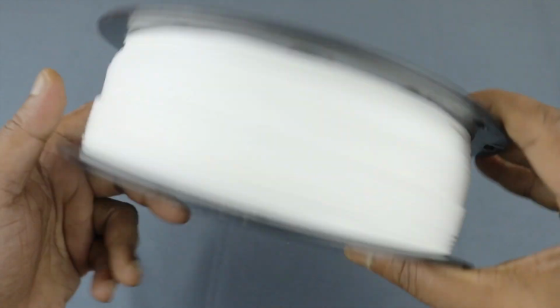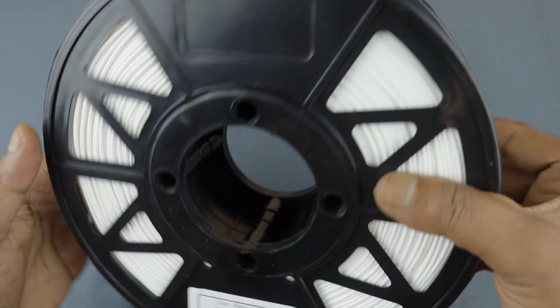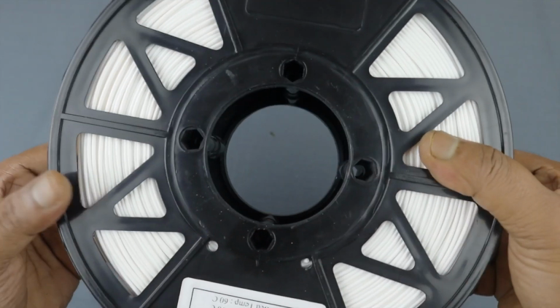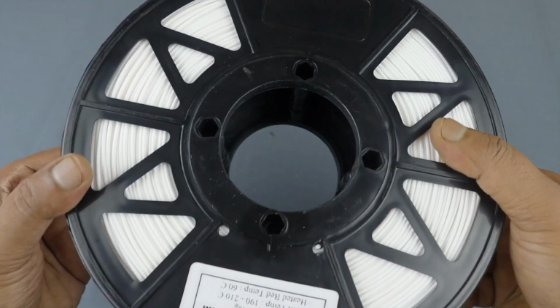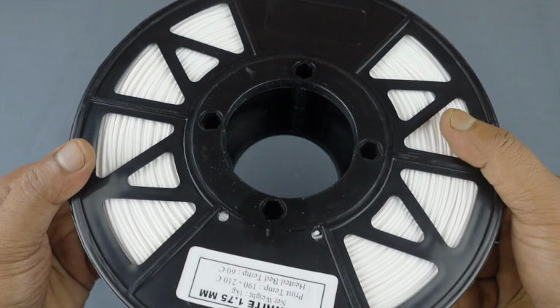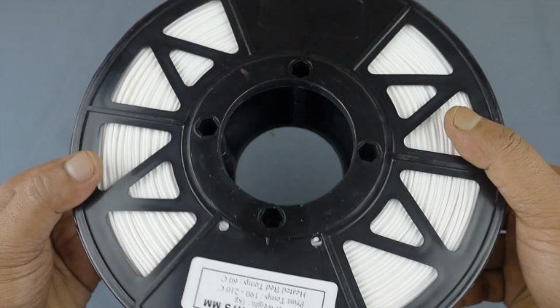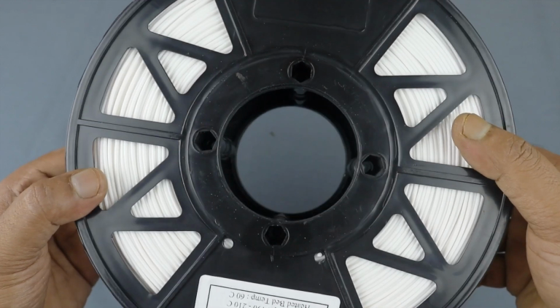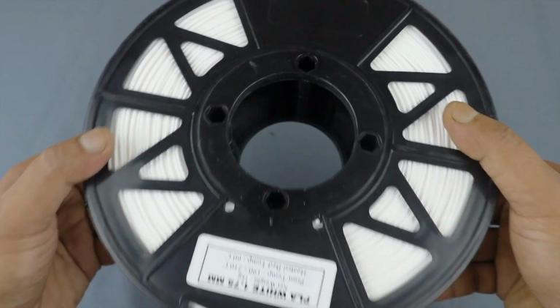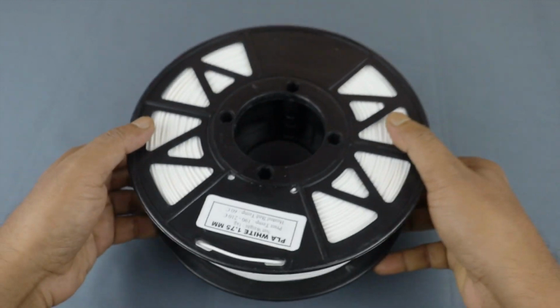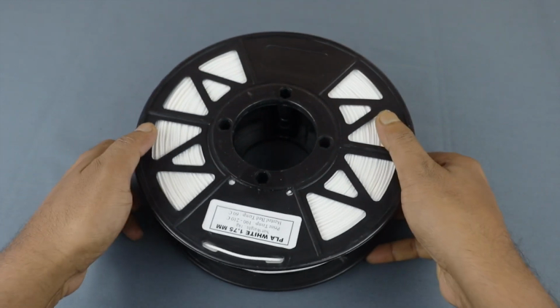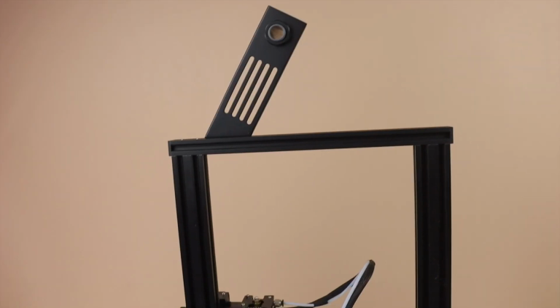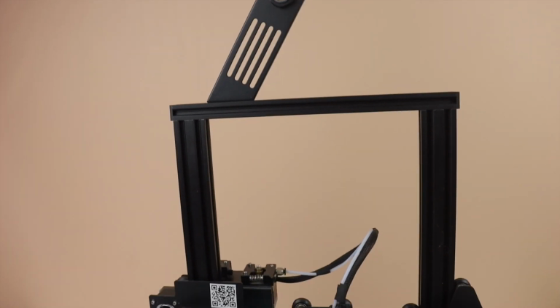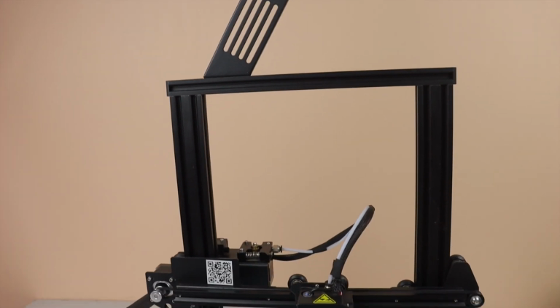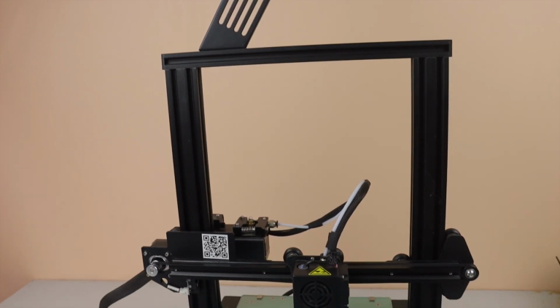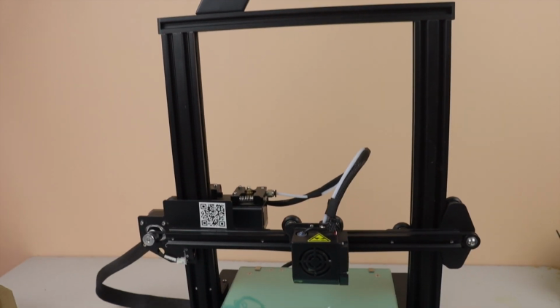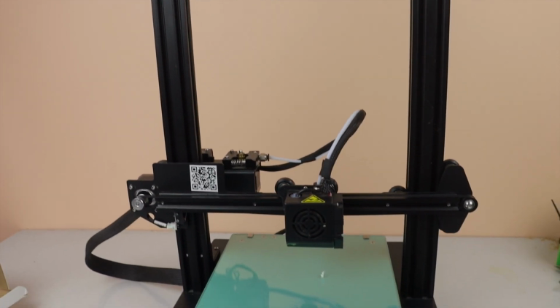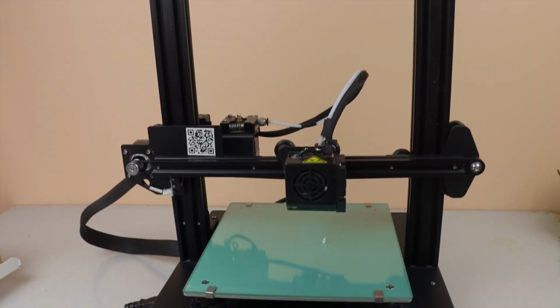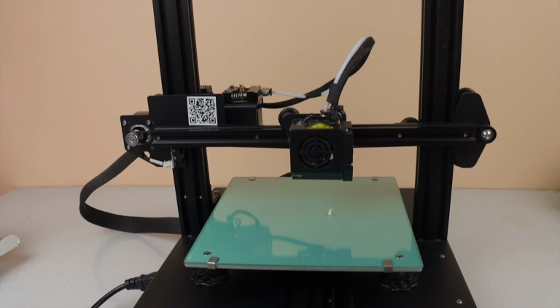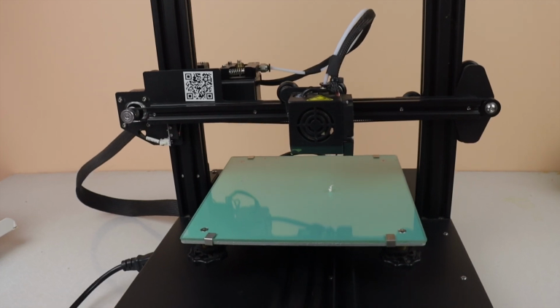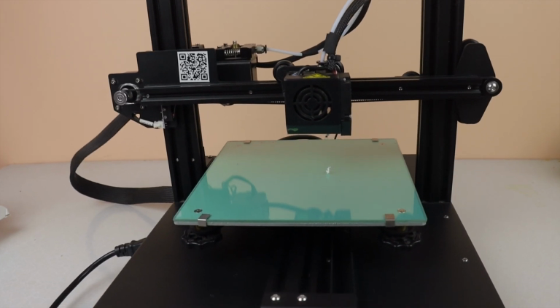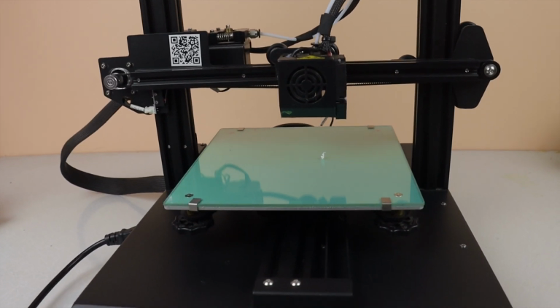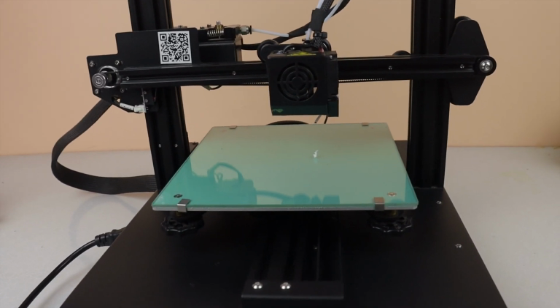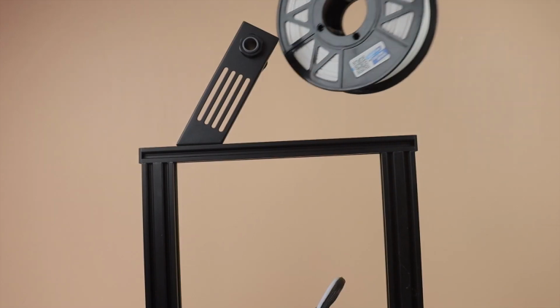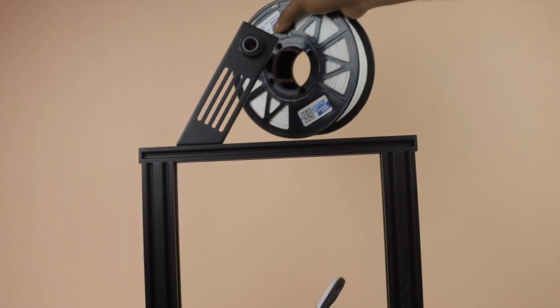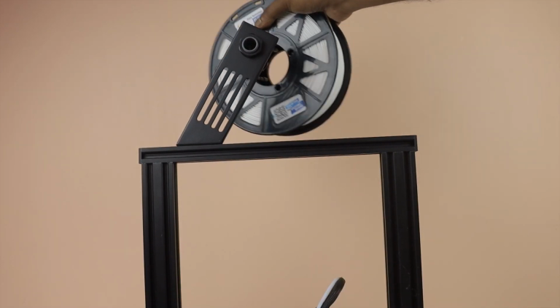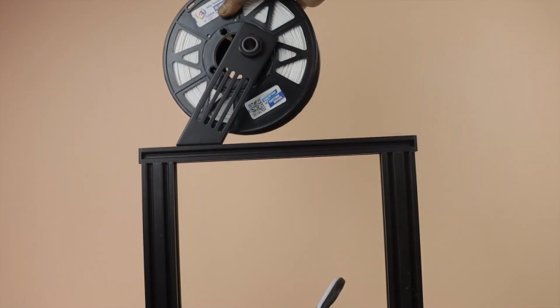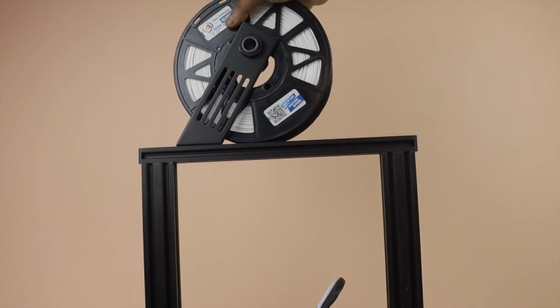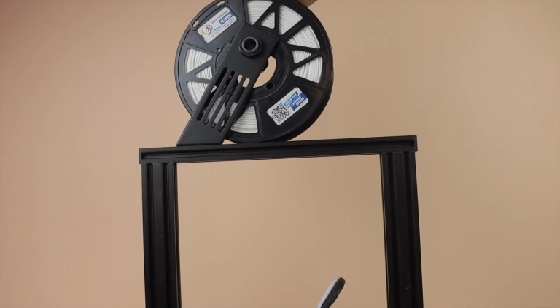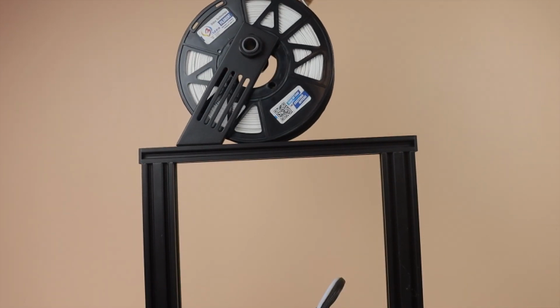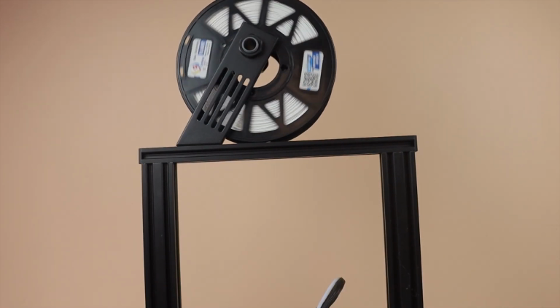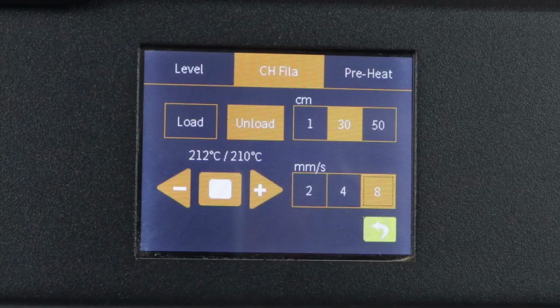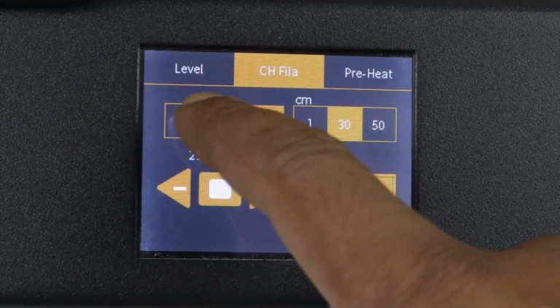PLA white 1.75 millimeter, net weight 1 kg. The suitable nozzle temperature should be 190 to 210 degree centigrade and 60 degree centigrade for bed temperature. Here is my Anet ET4 Pro printer and it is ready to print. Let's load the filament and print some objects to see how well it prints.